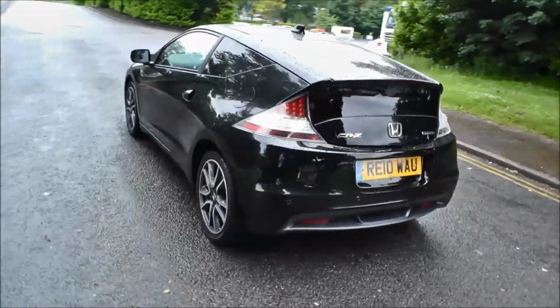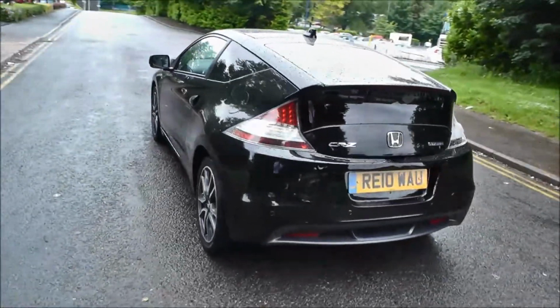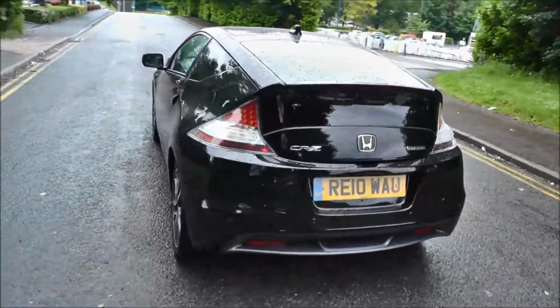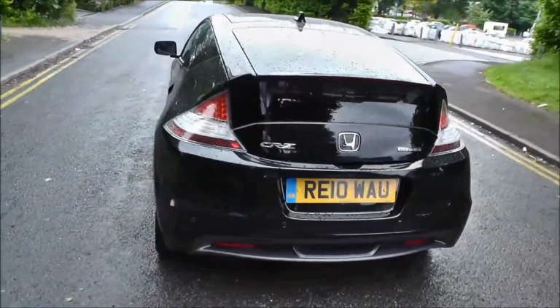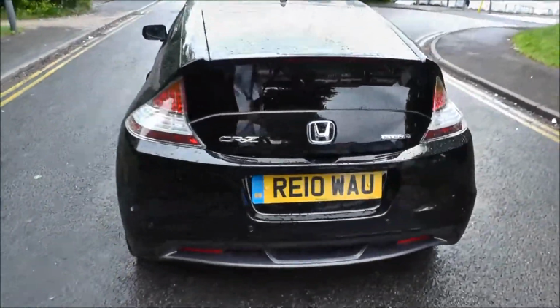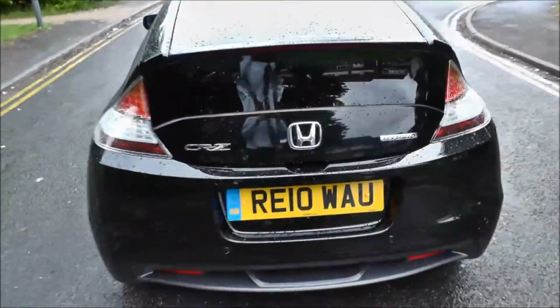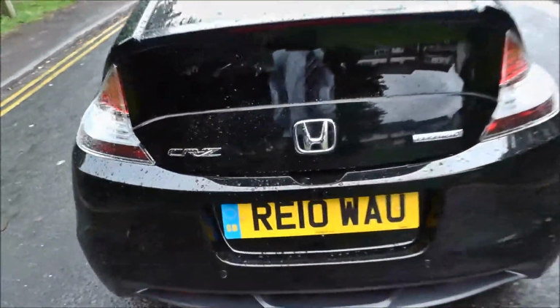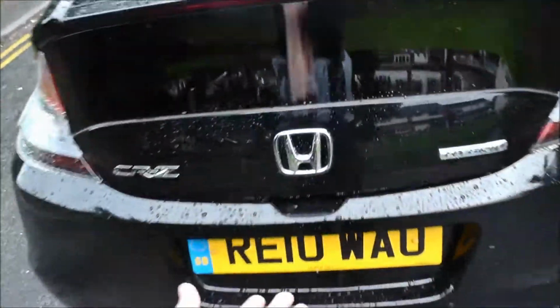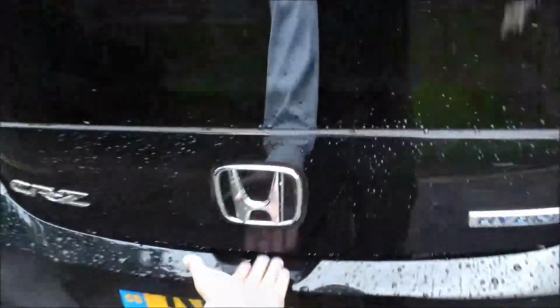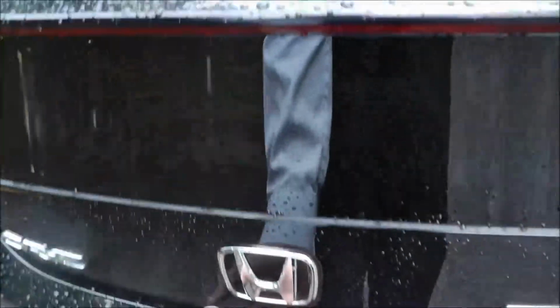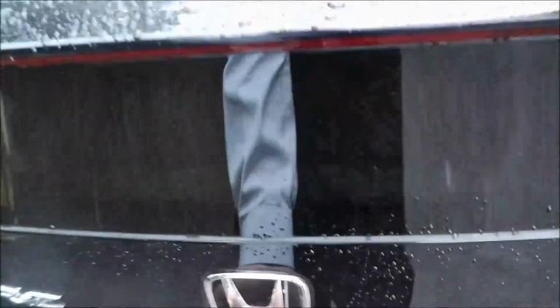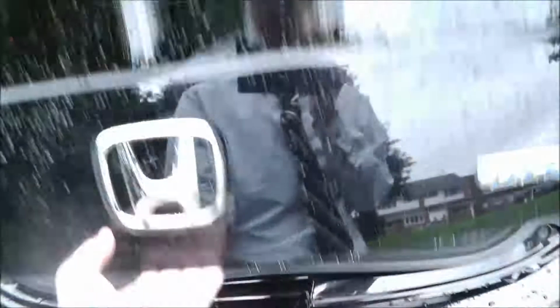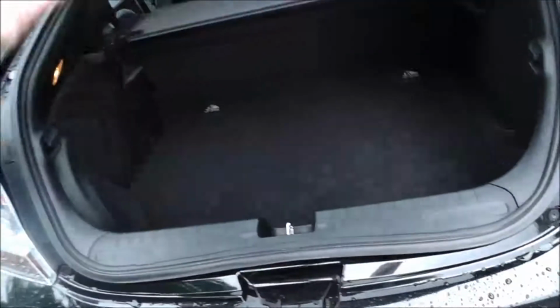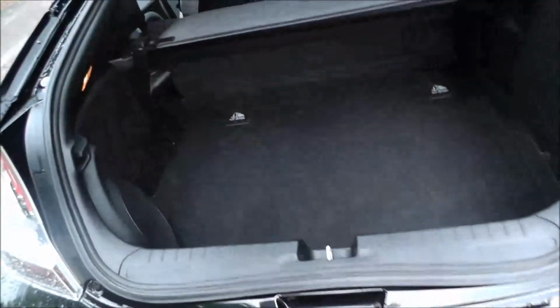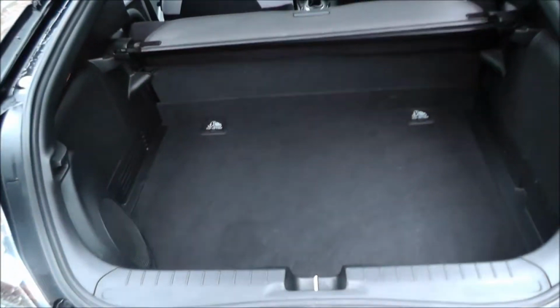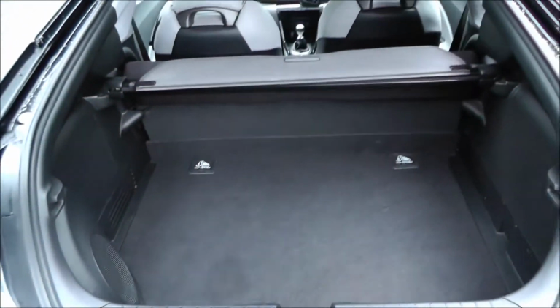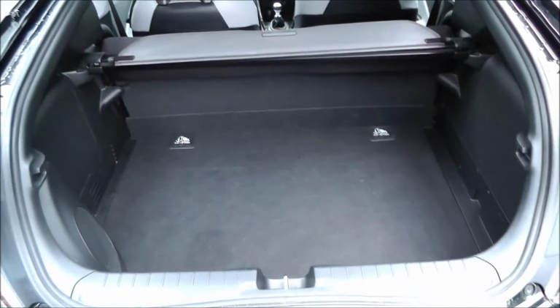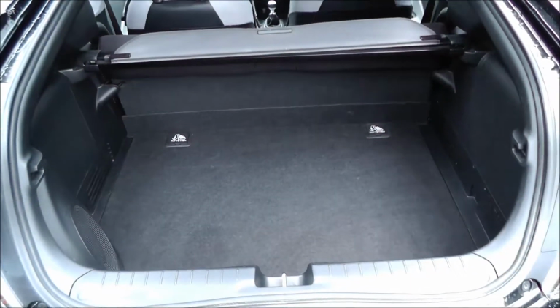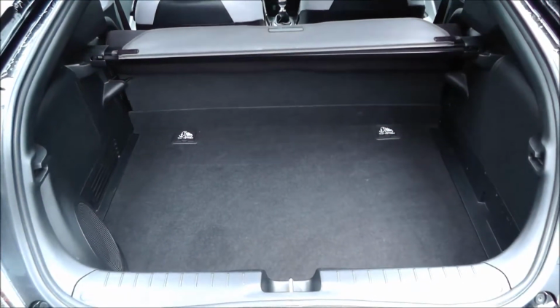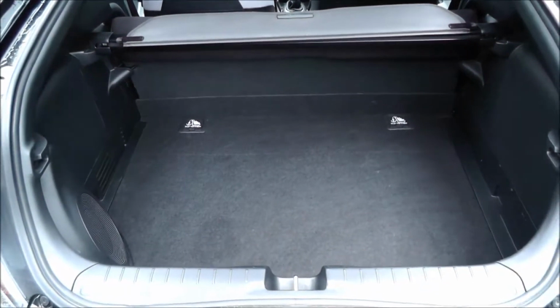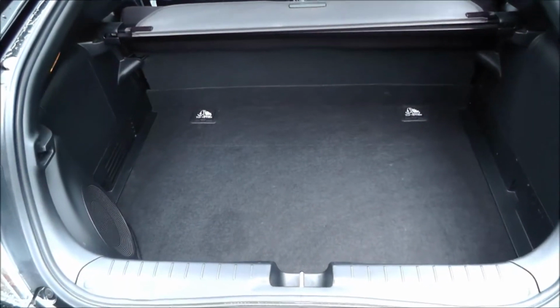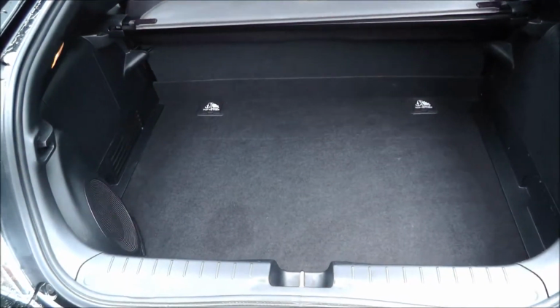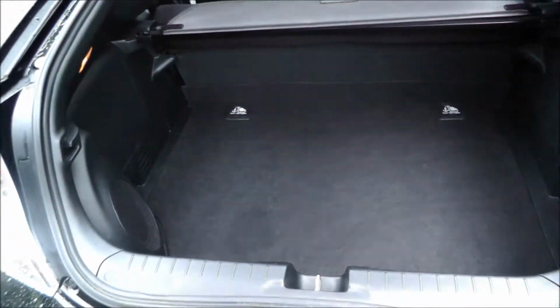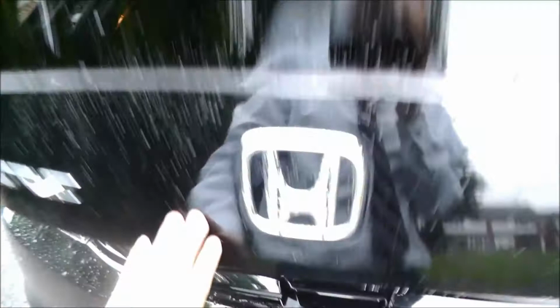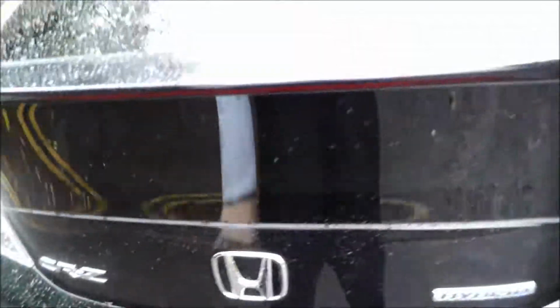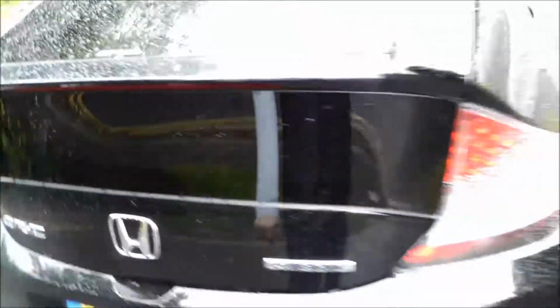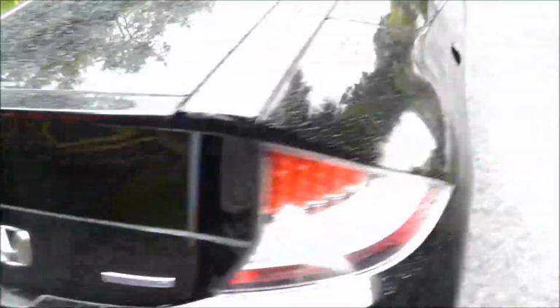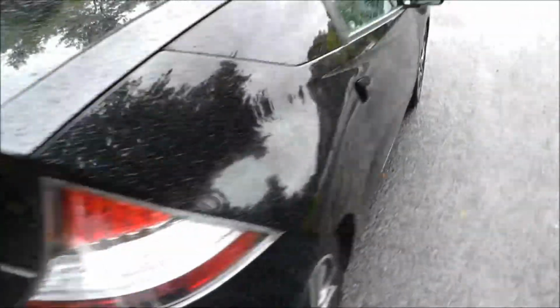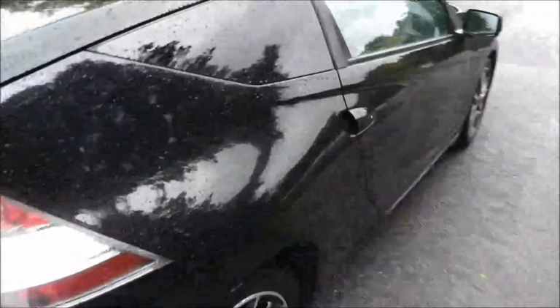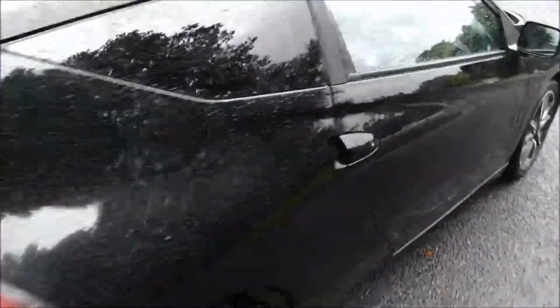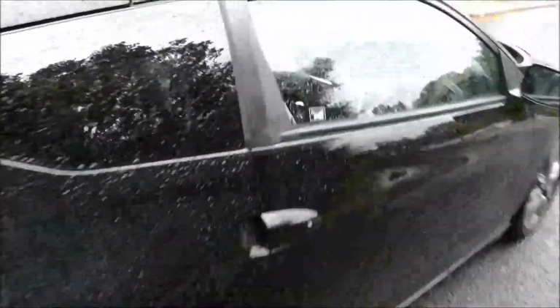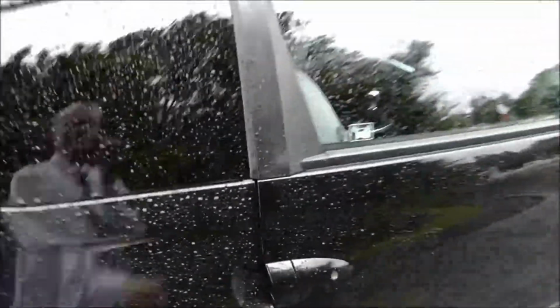This vehicle has tinted windows throughout the rear. The CR-Z has a good sized boot with a retractable parcel shelf. This vehicle features the Electra alloys.